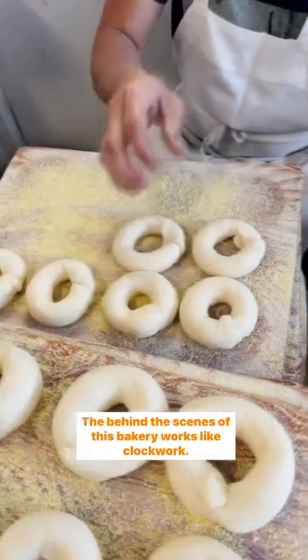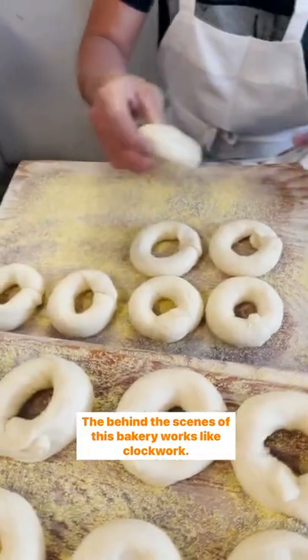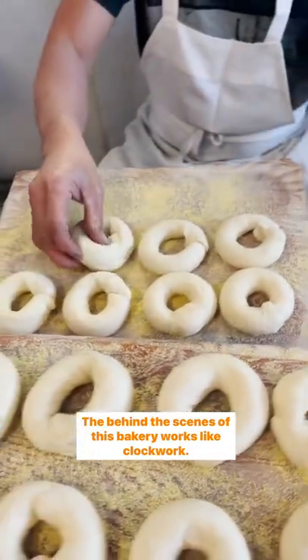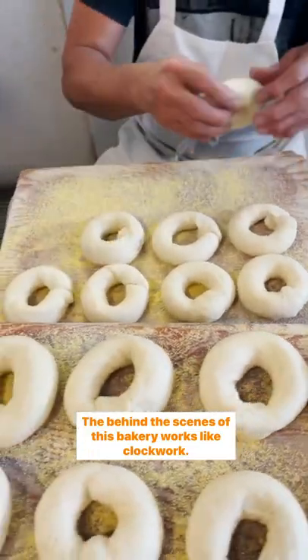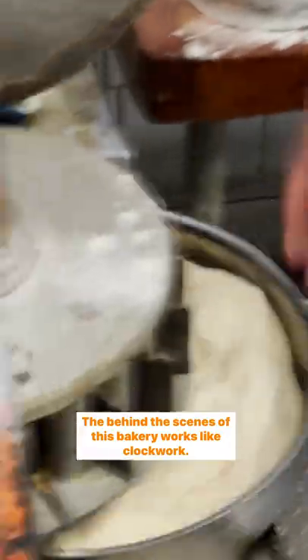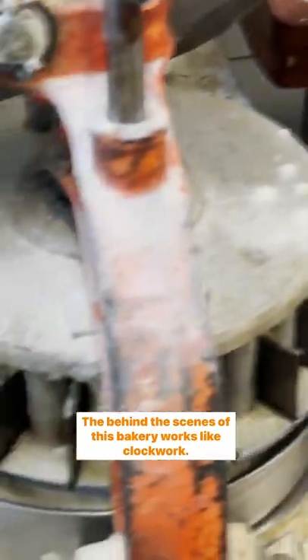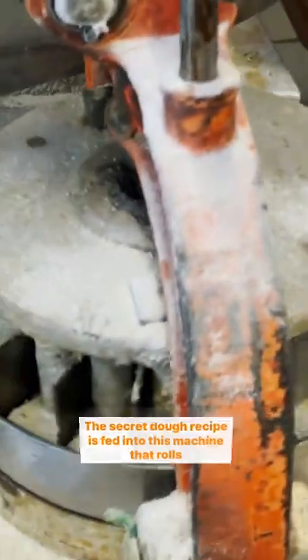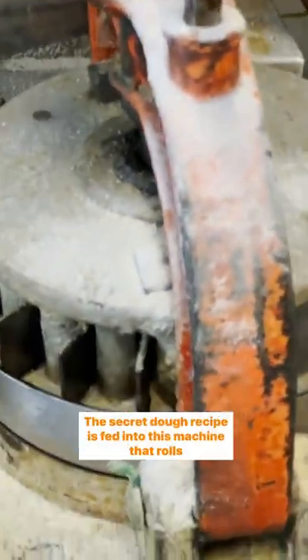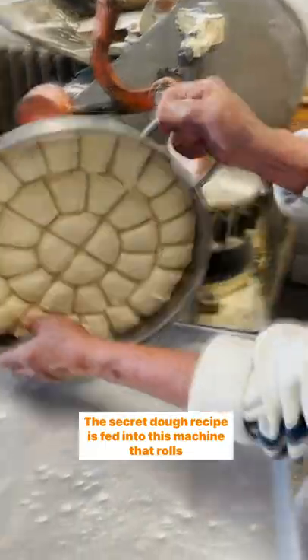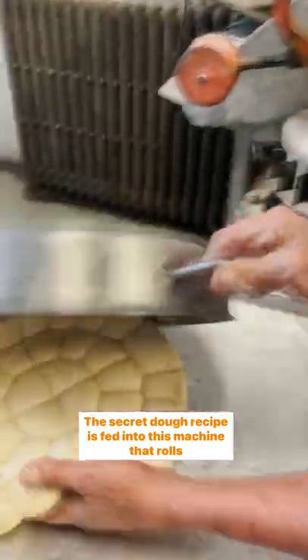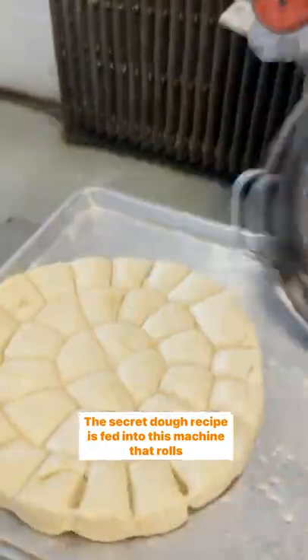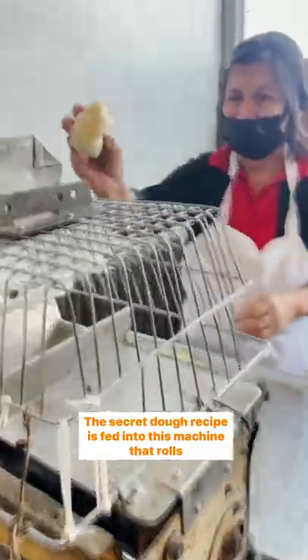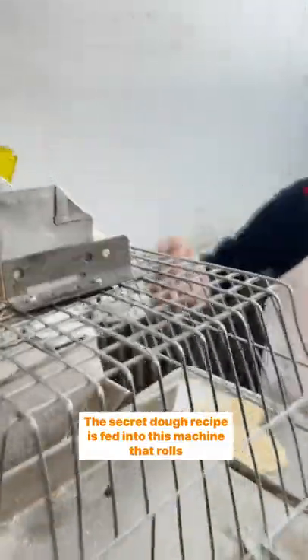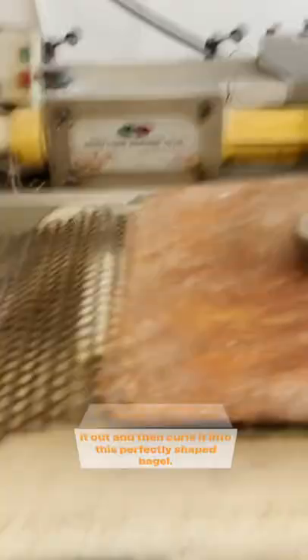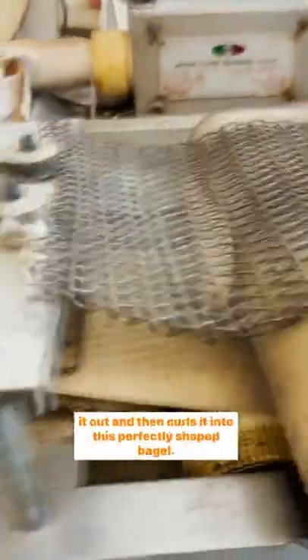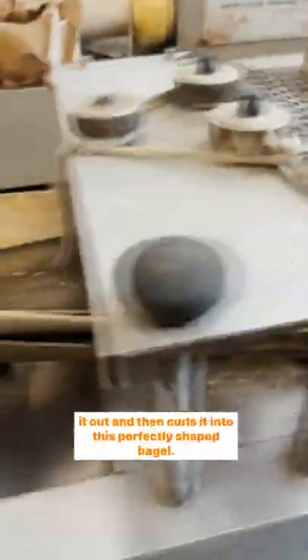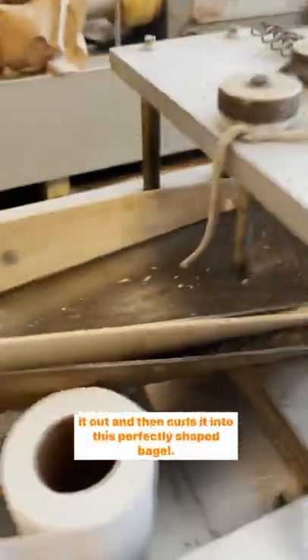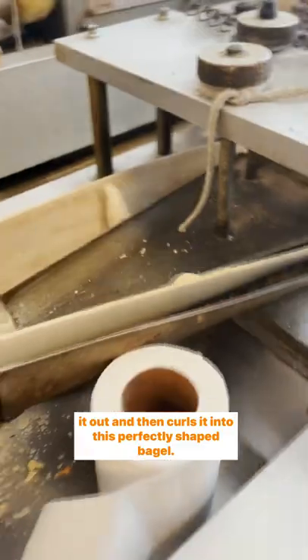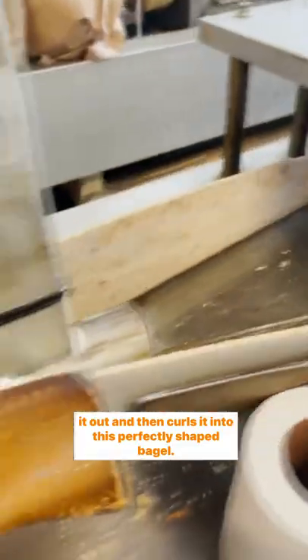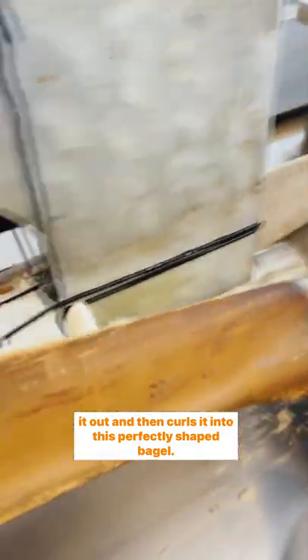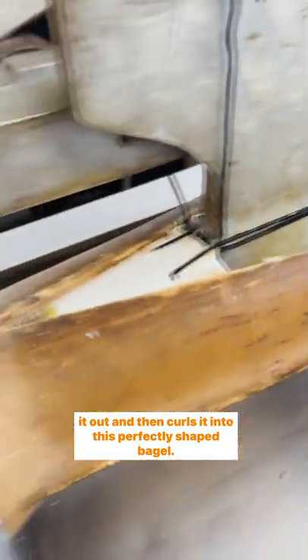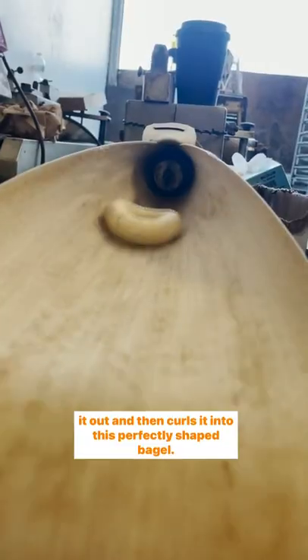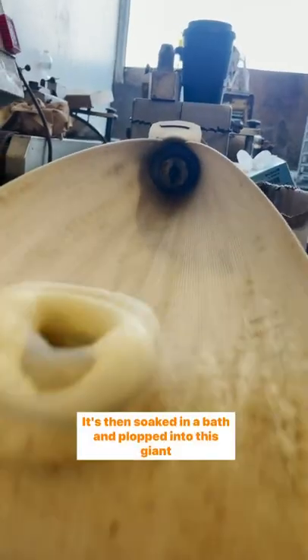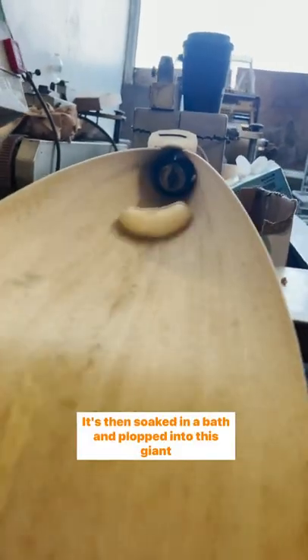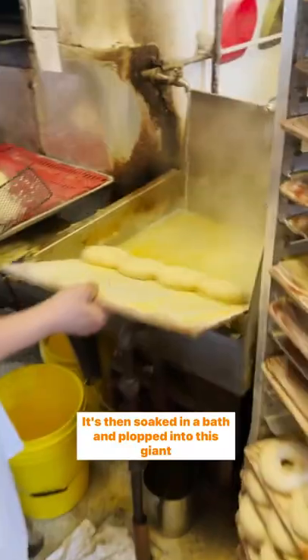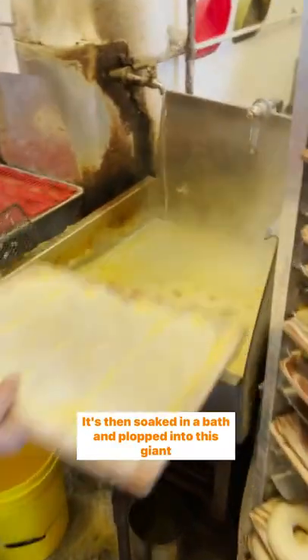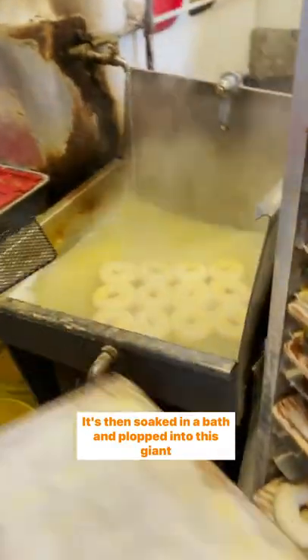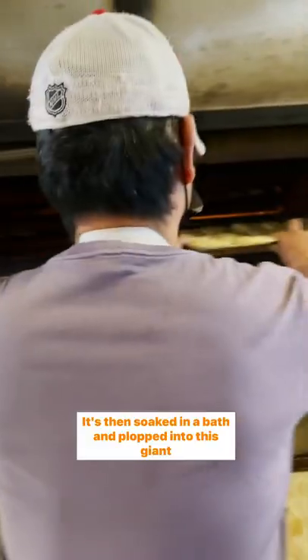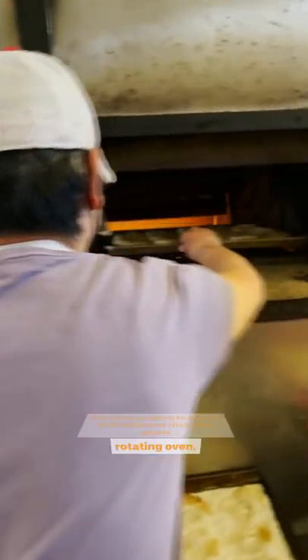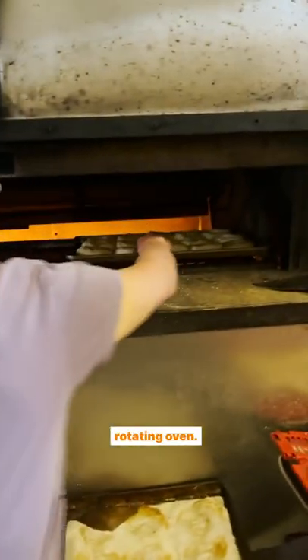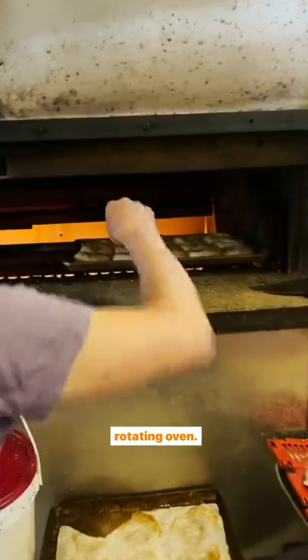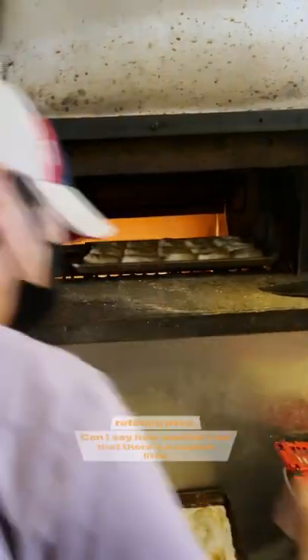The behind-the-scenes of this bakery works like clockwork. The secret dough recipe is fed into this machine that rolls it out and then curls it into this perfectly shaped bagel. It's then soaked in a bath and plopped into this giant rotating oven.